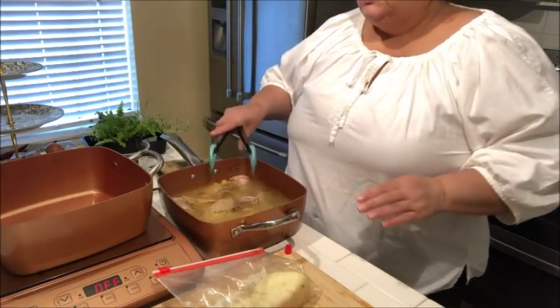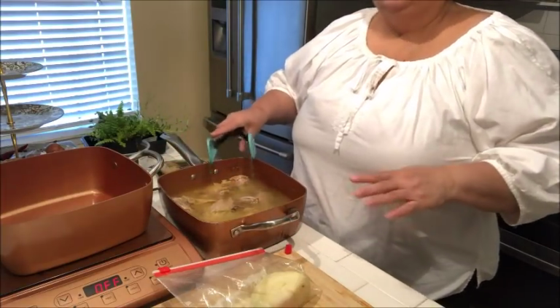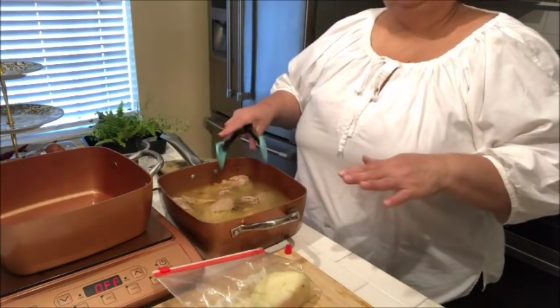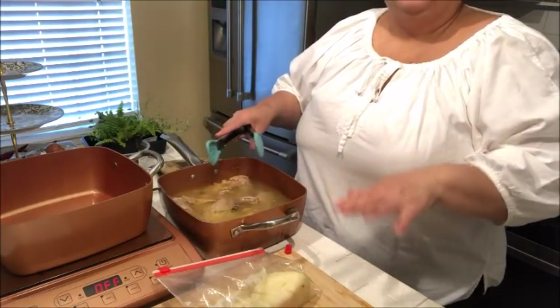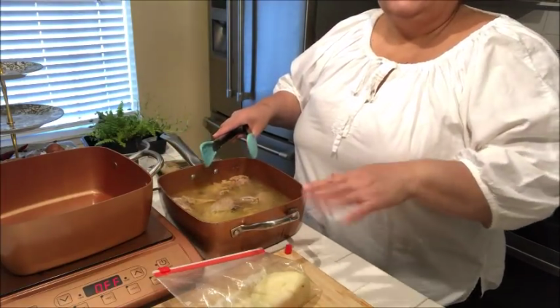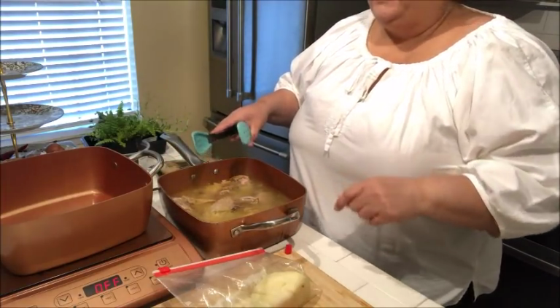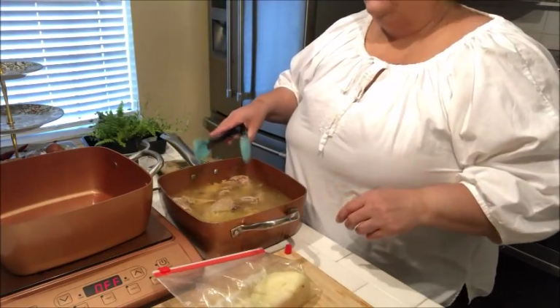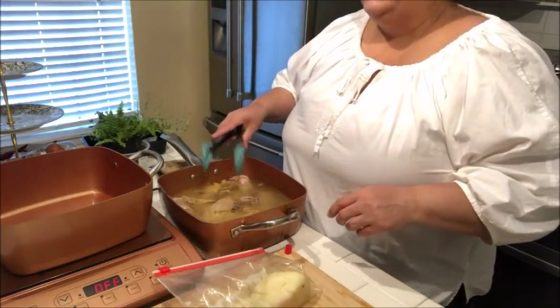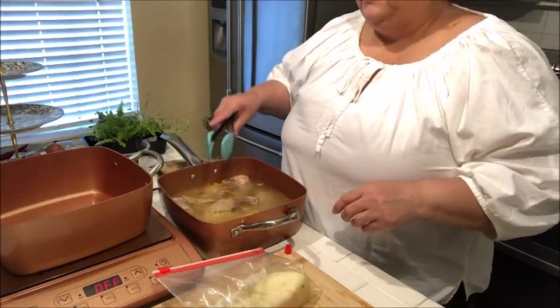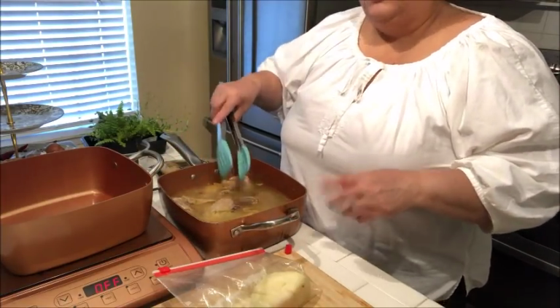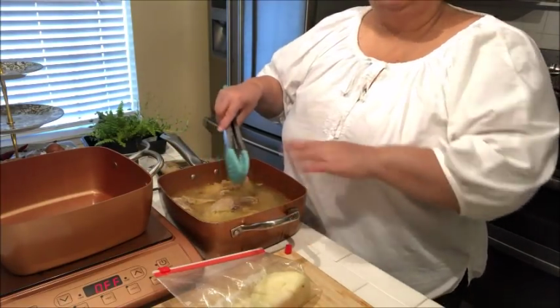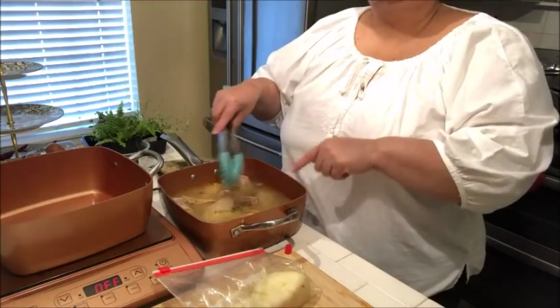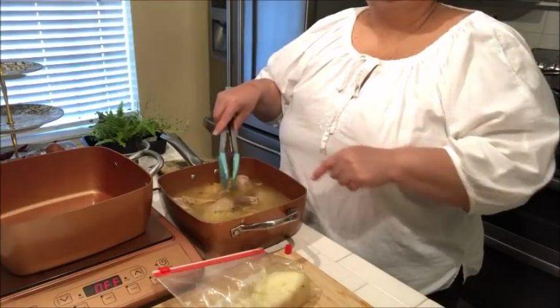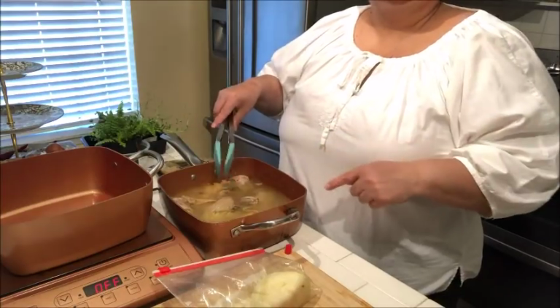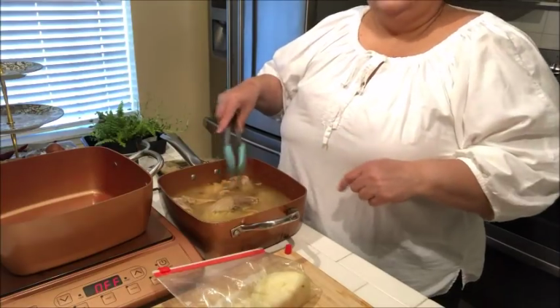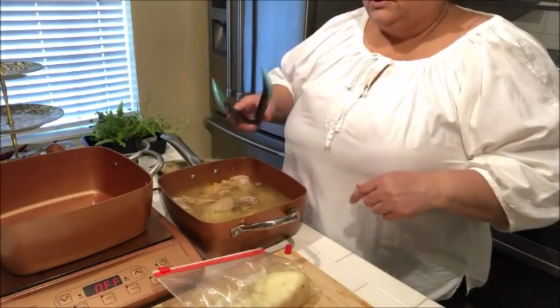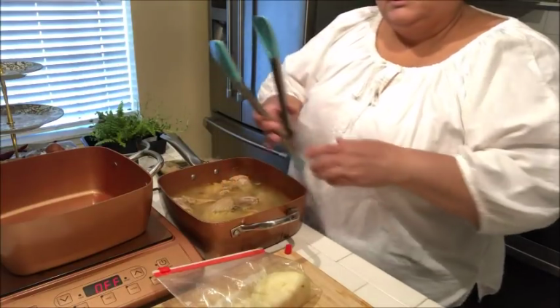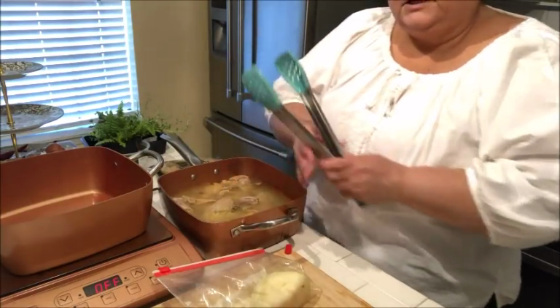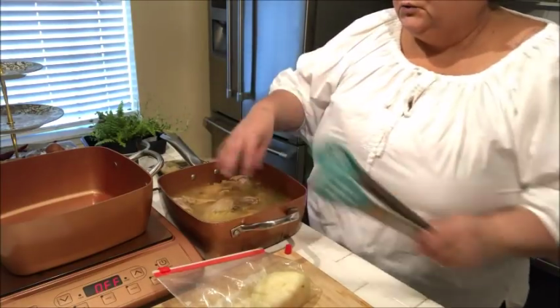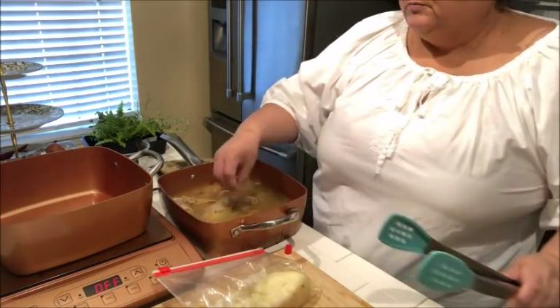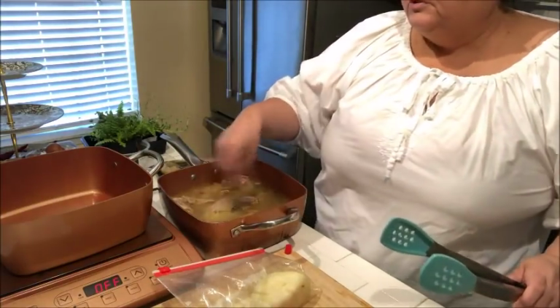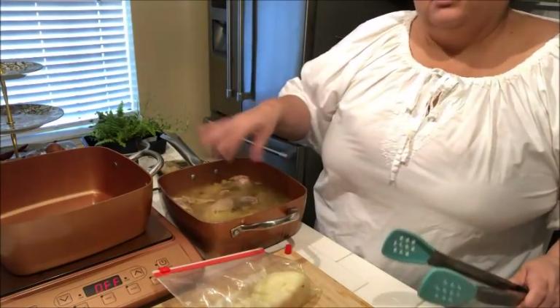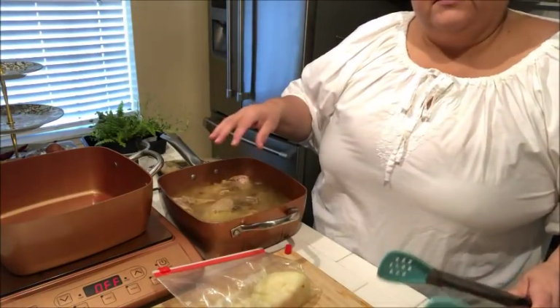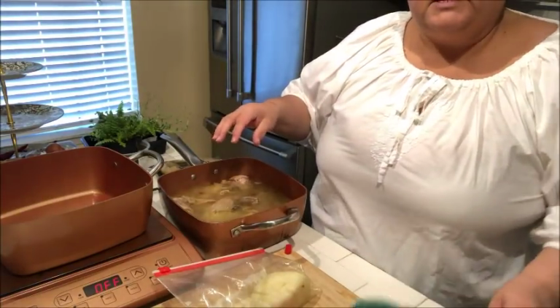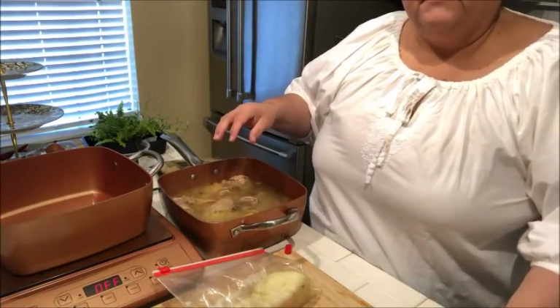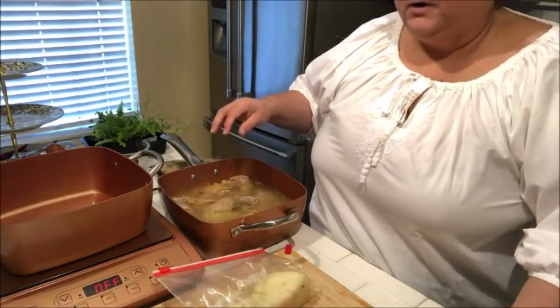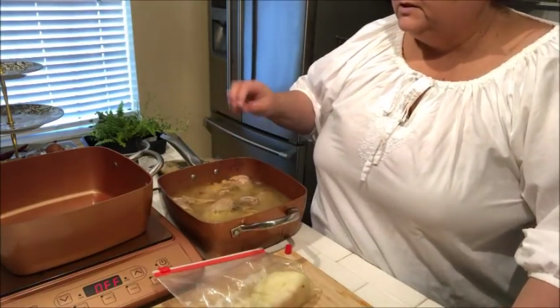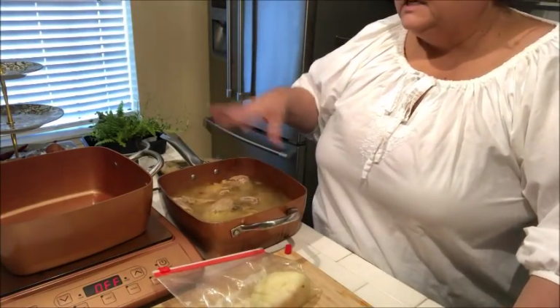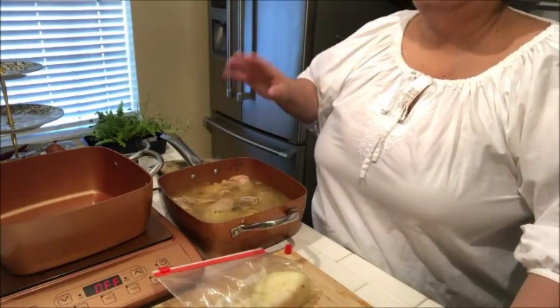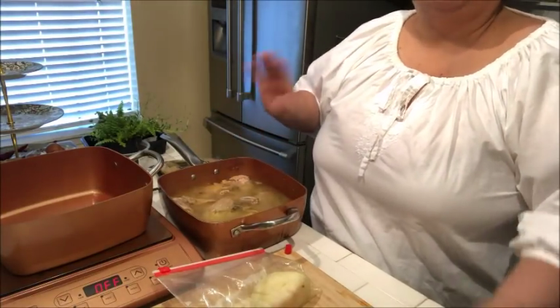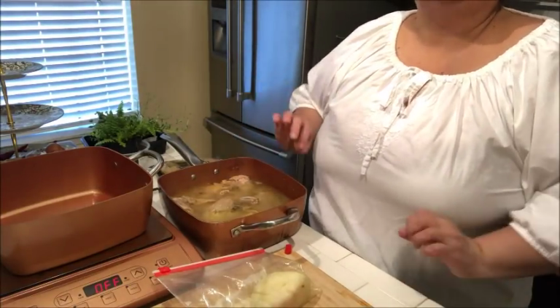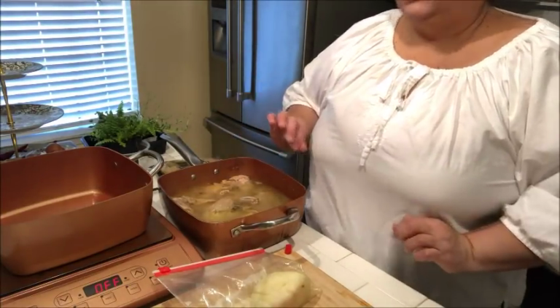I'm going to go ahead and start preparing some of my ingredients before I take the meat off the bones and remove the skin.